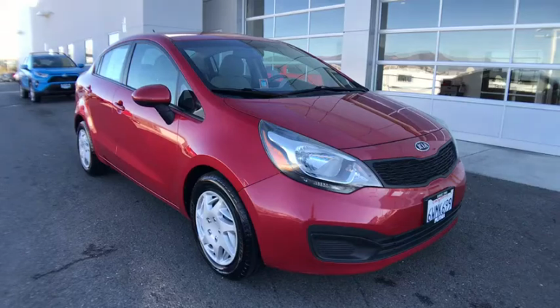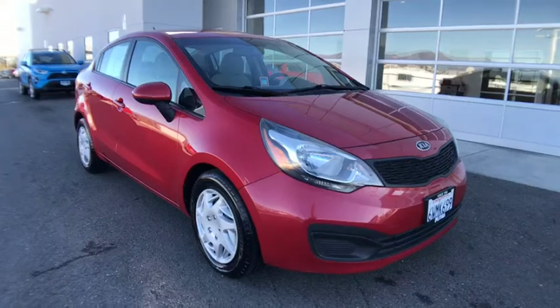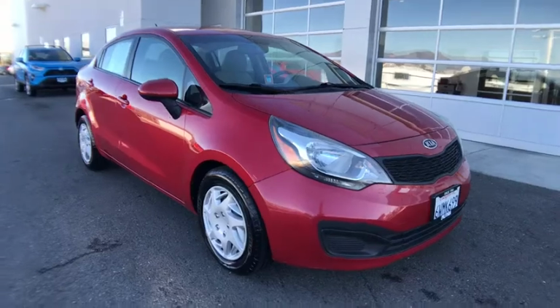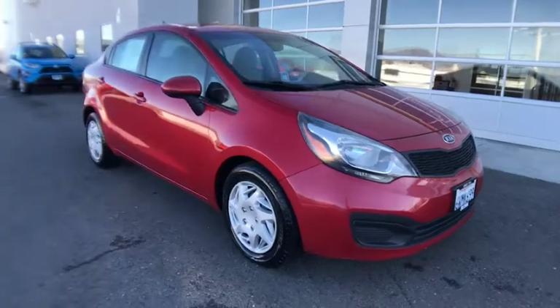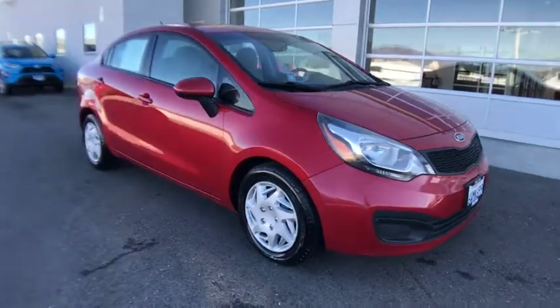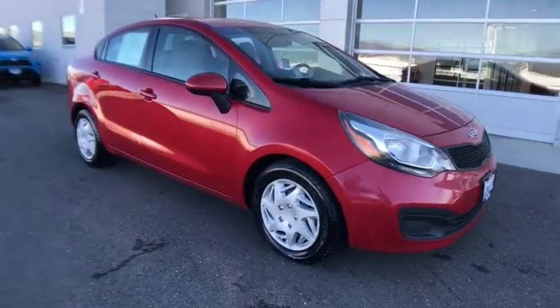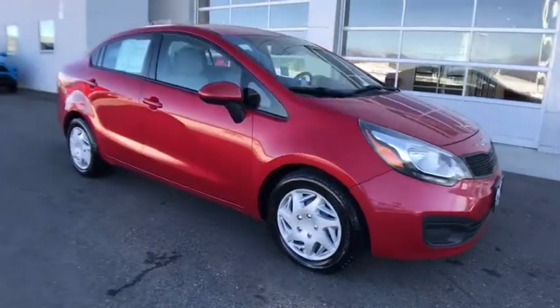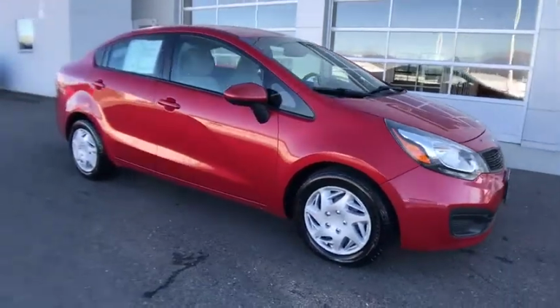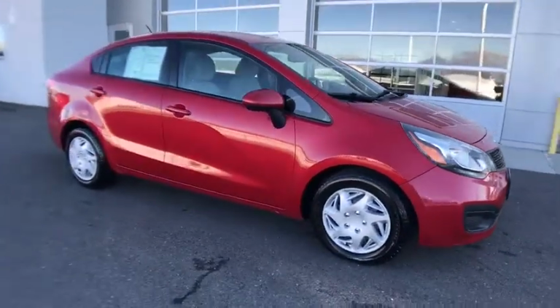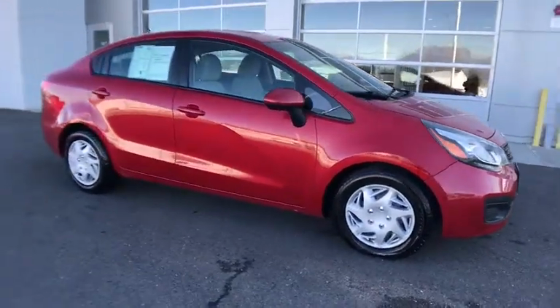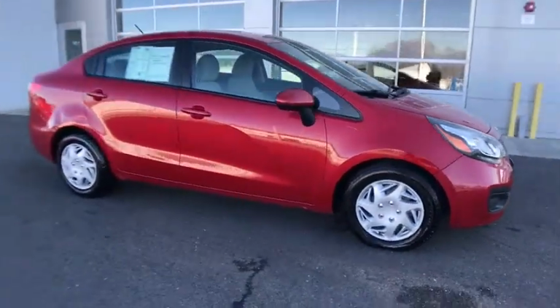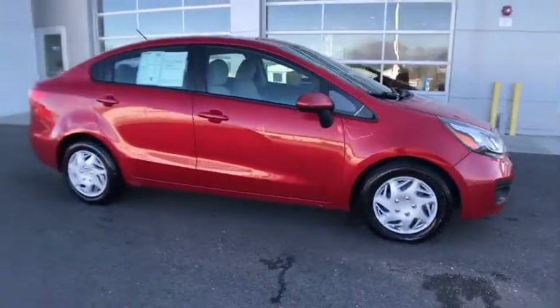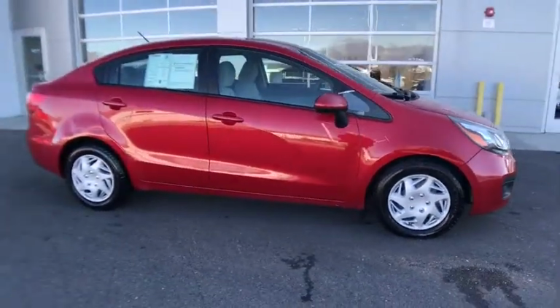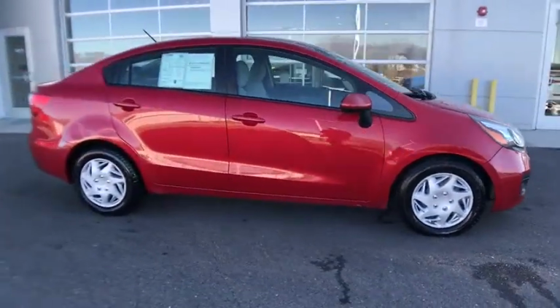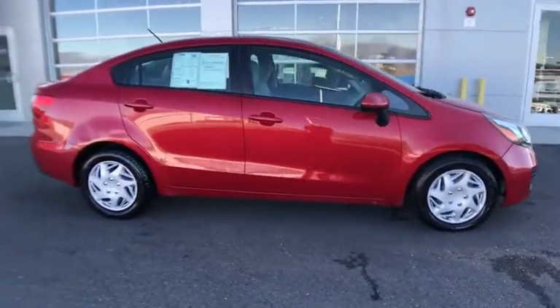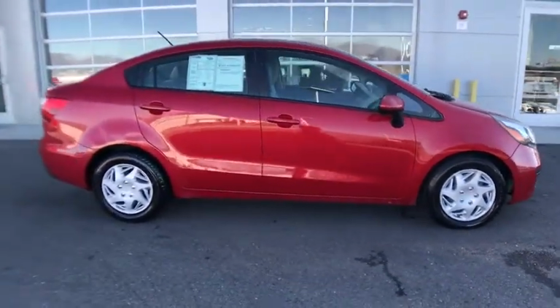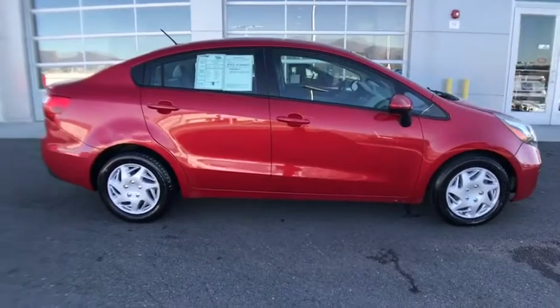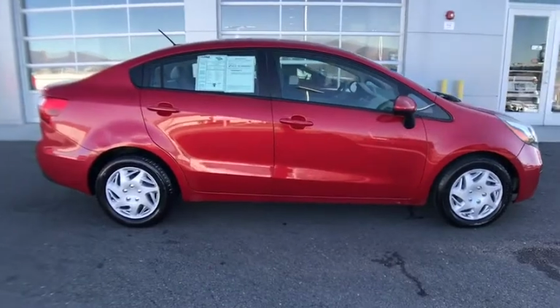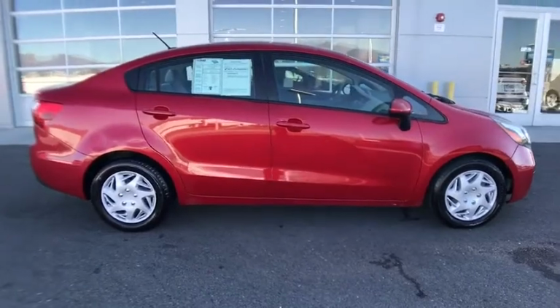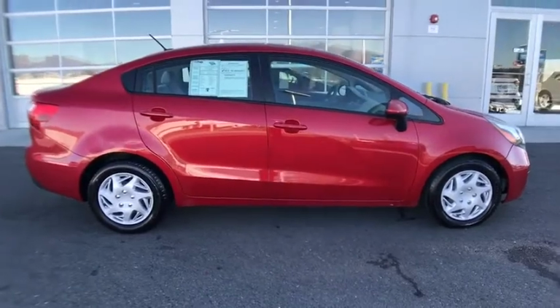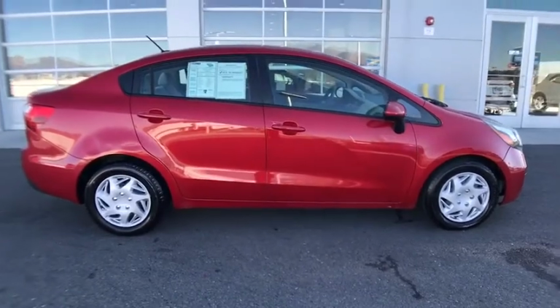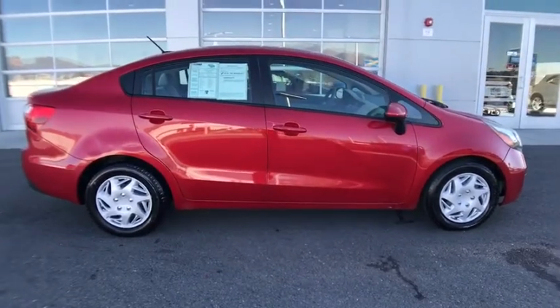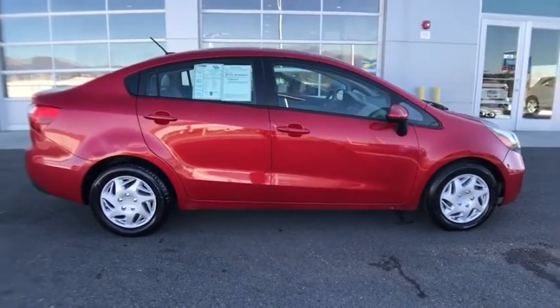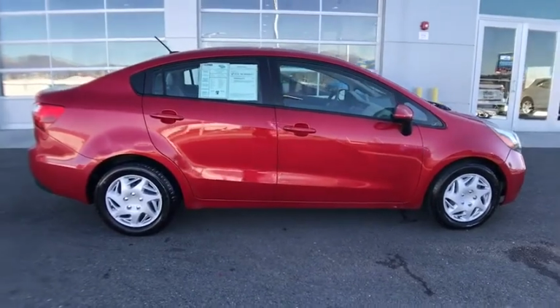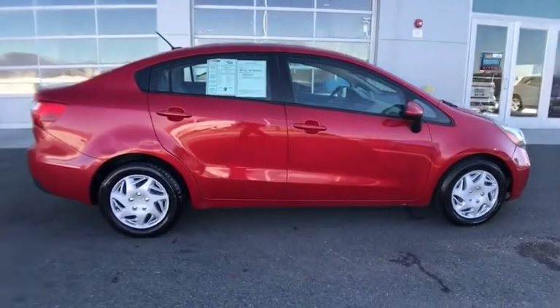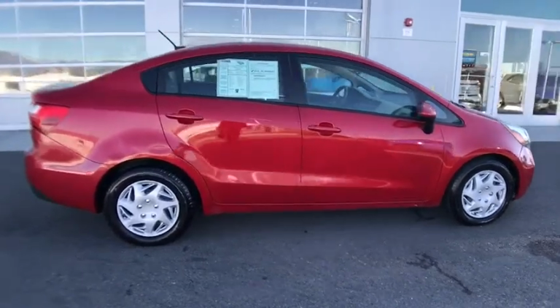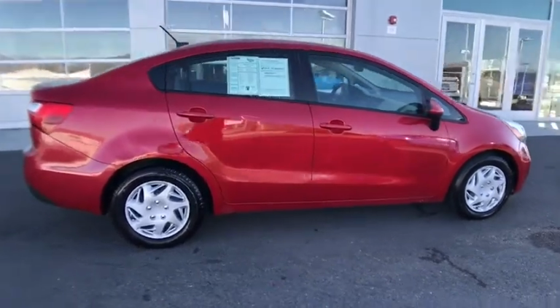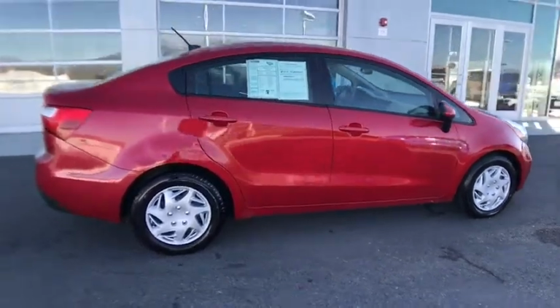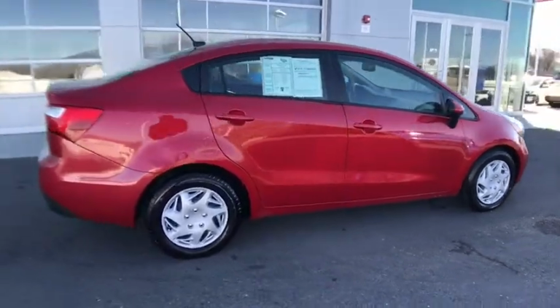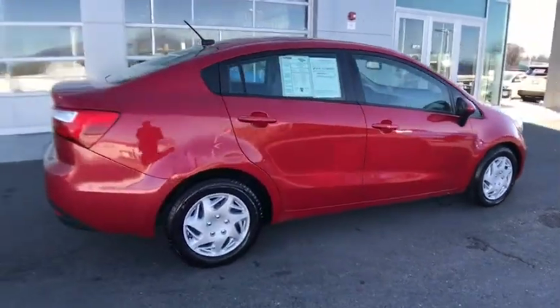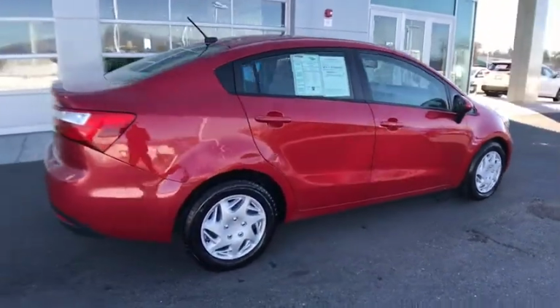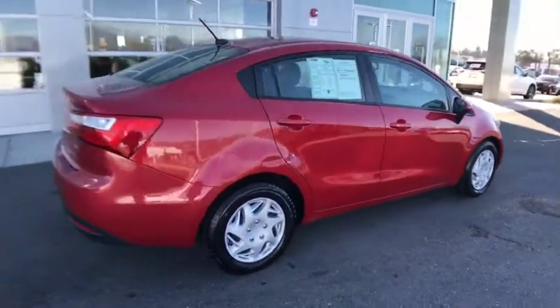You are going to love the 2013 Kia Rio. The Rio delivers sprightly performance, great fuel economy, and agile handling, all in a stylish package.